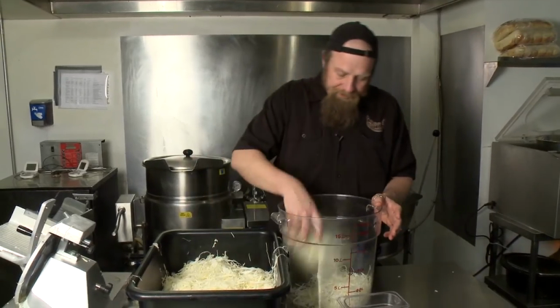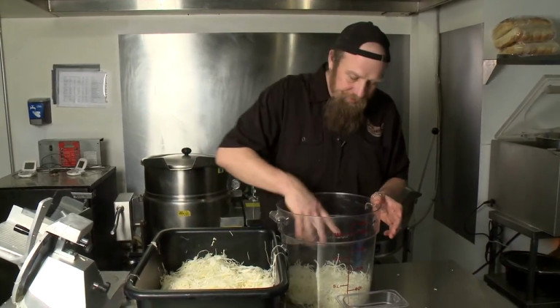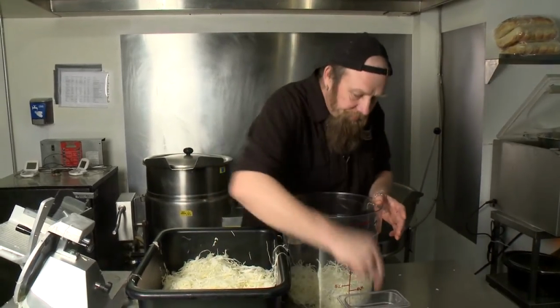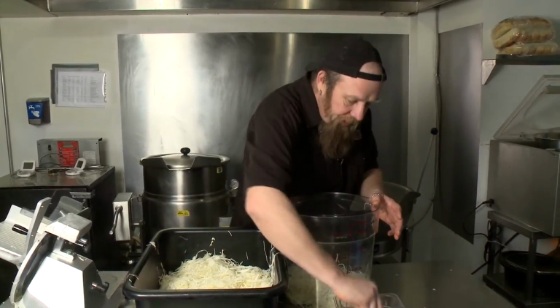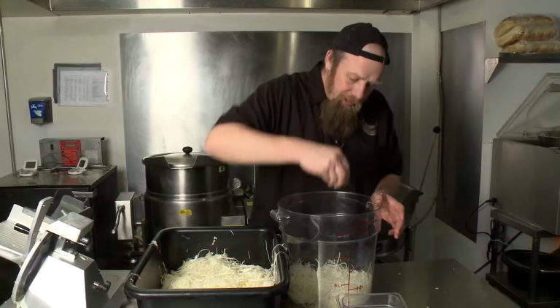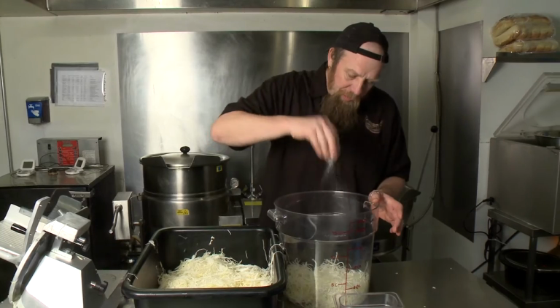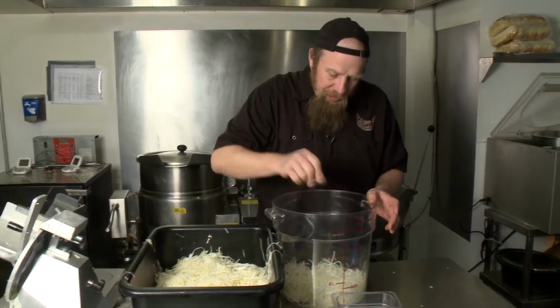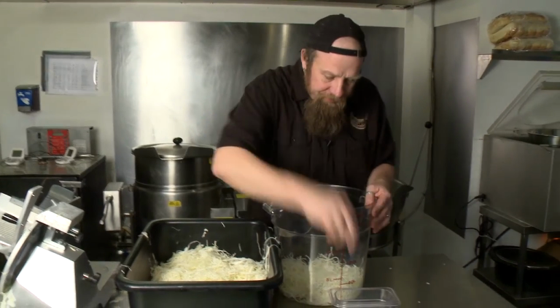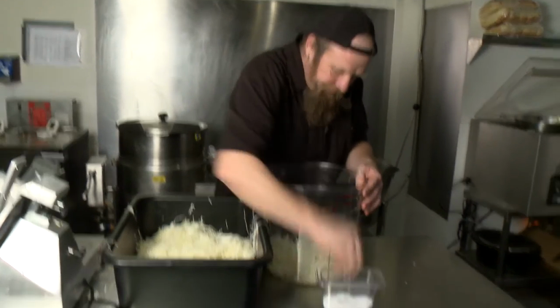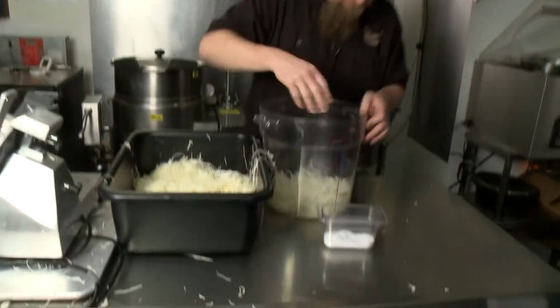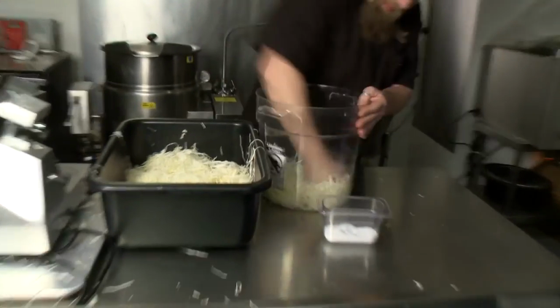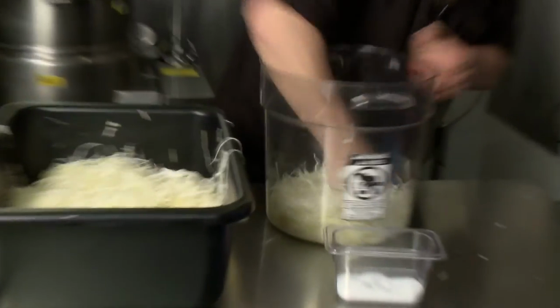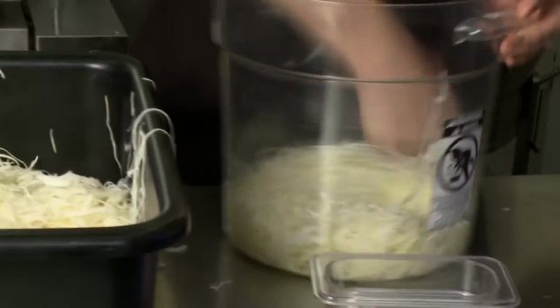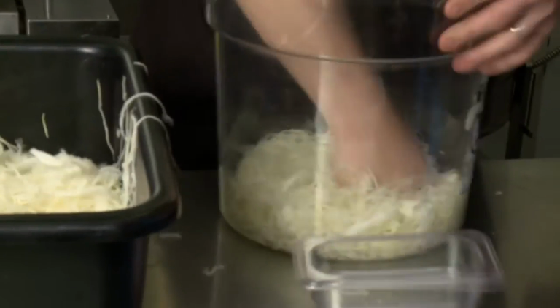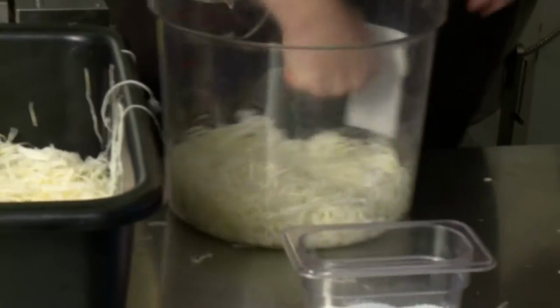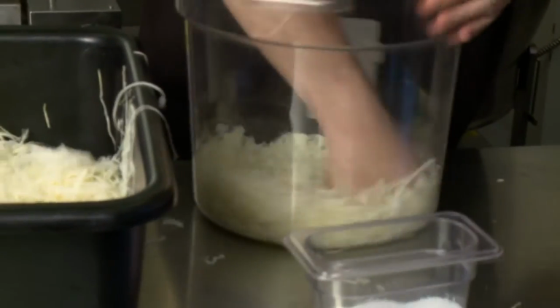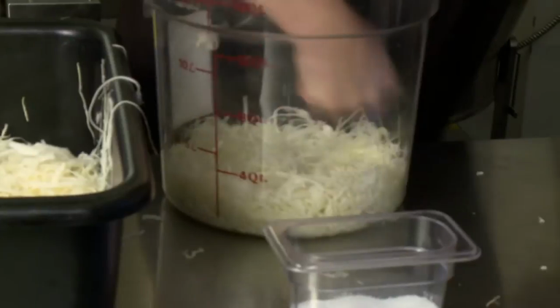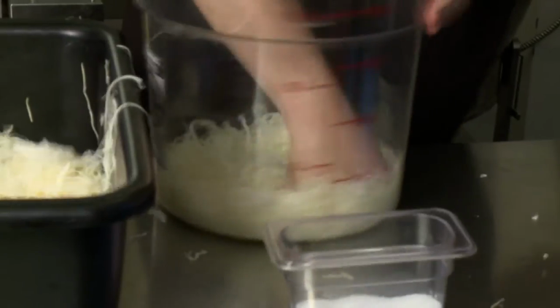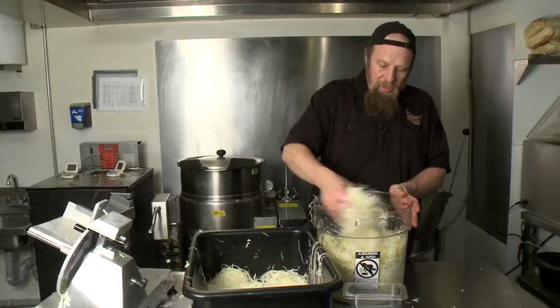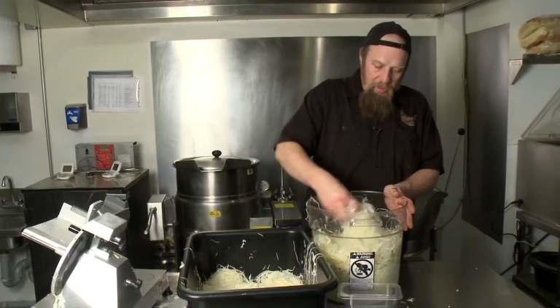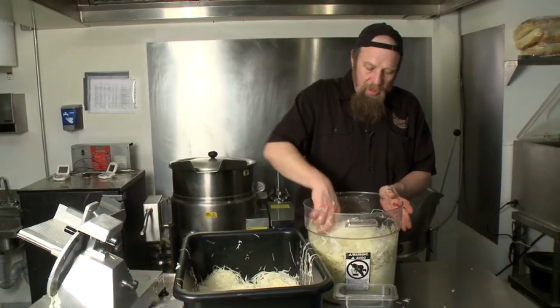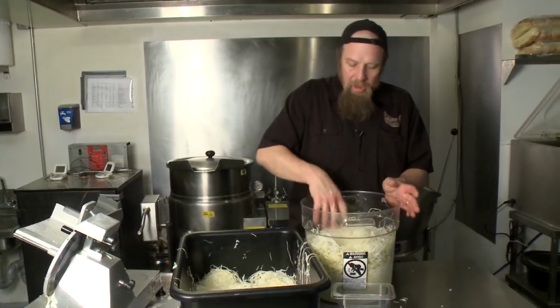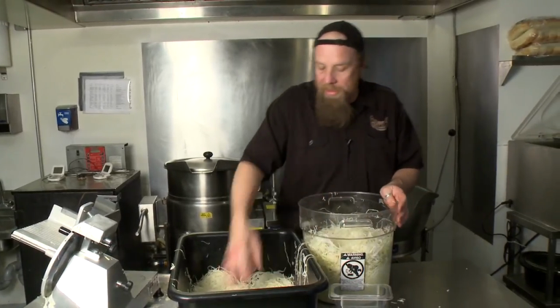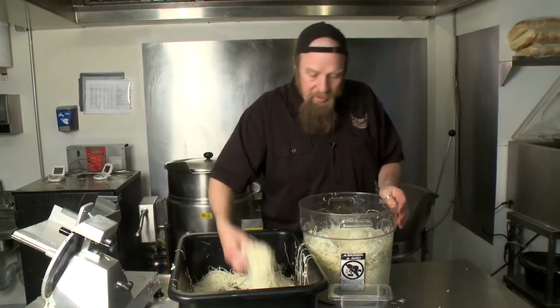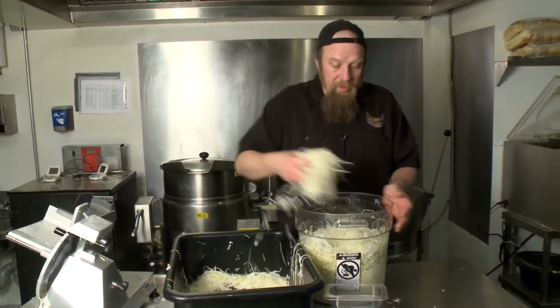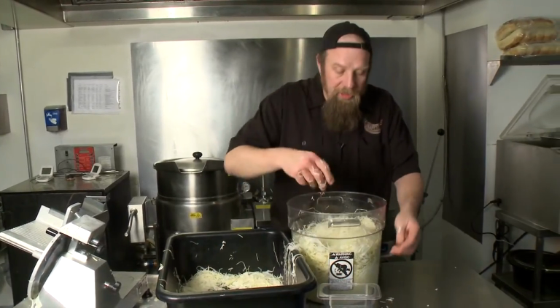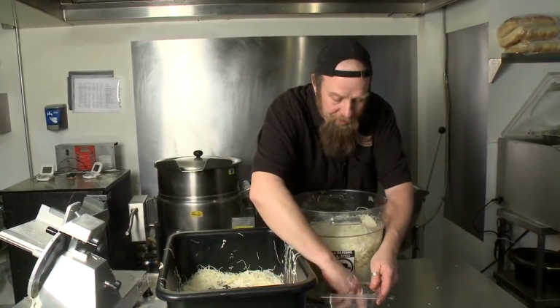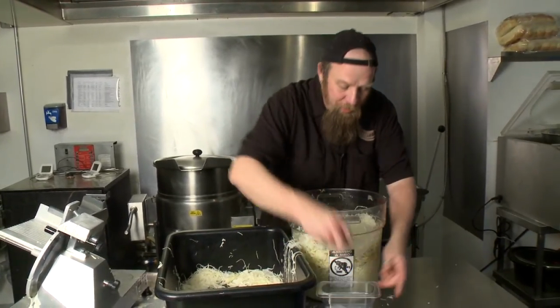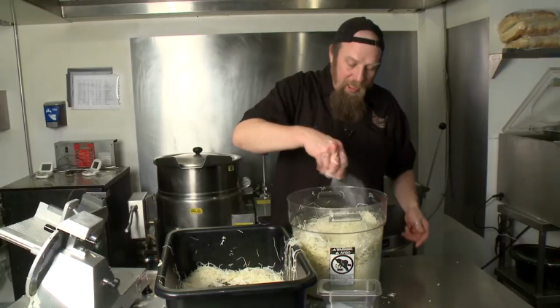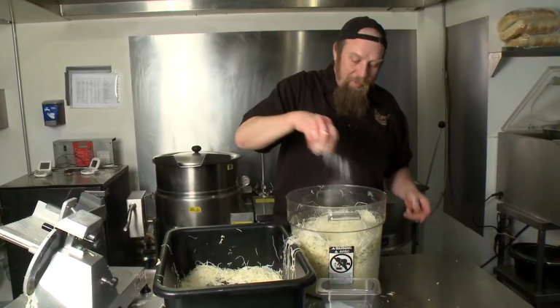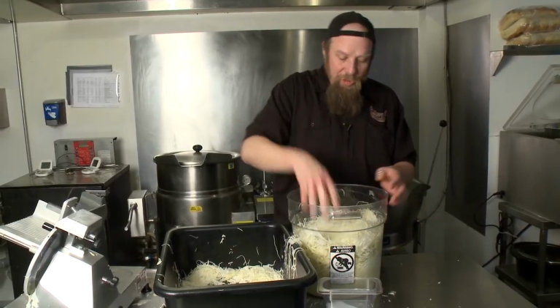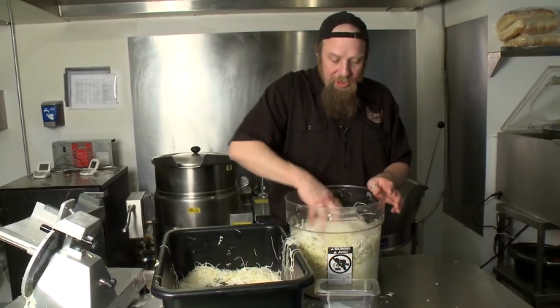A handful or two of cabbage, teaspoon or so of salt, pound away. The salt helps to bring the moisture out of the cabbage through osmosis.